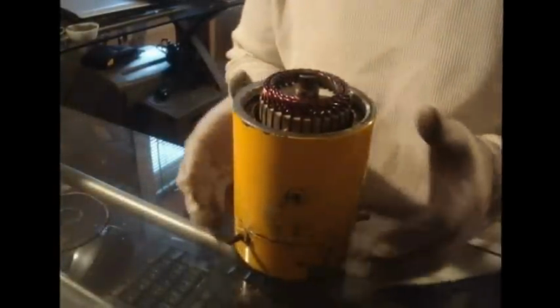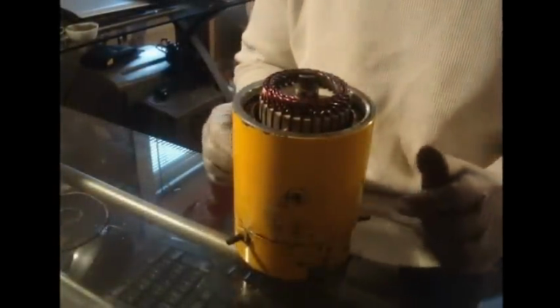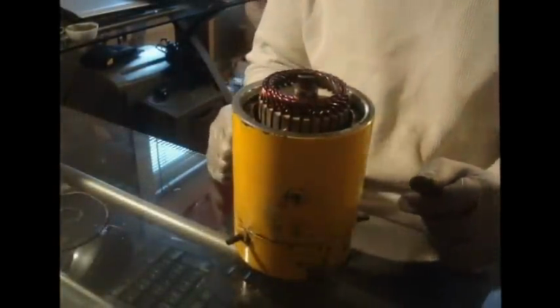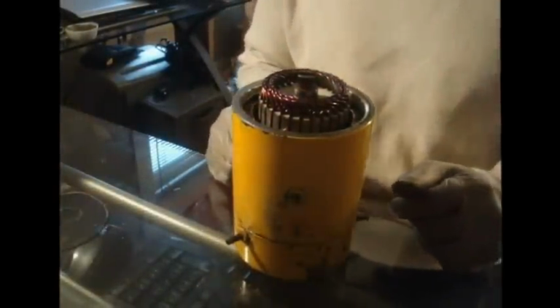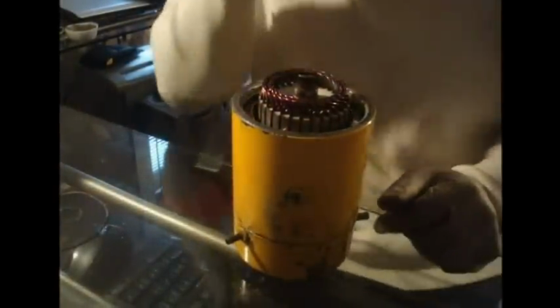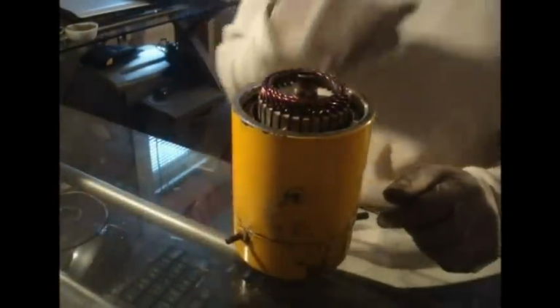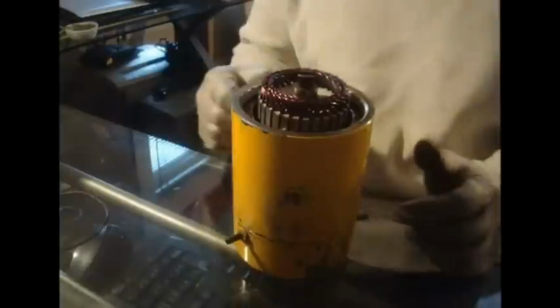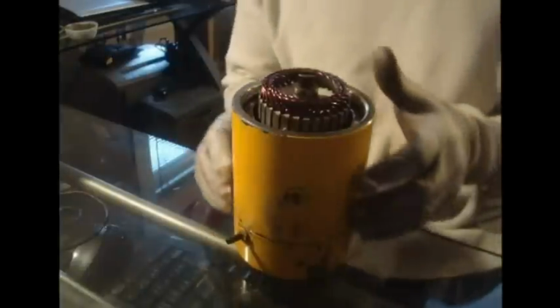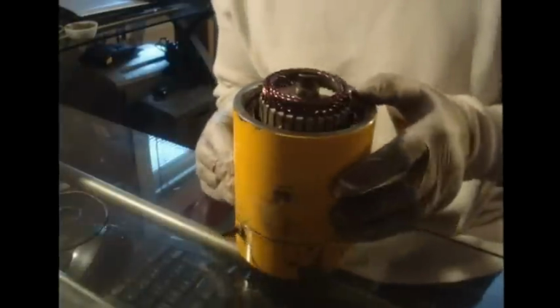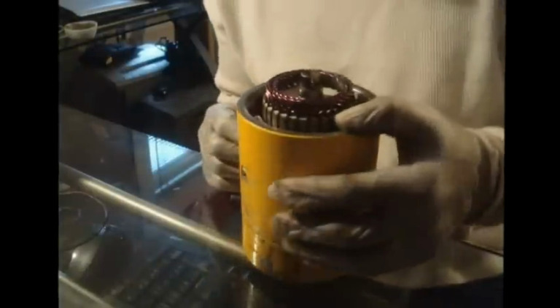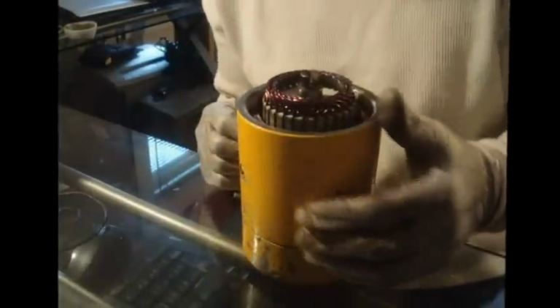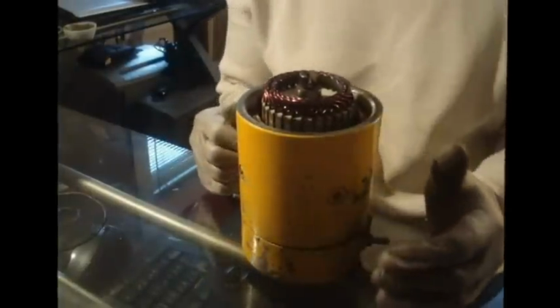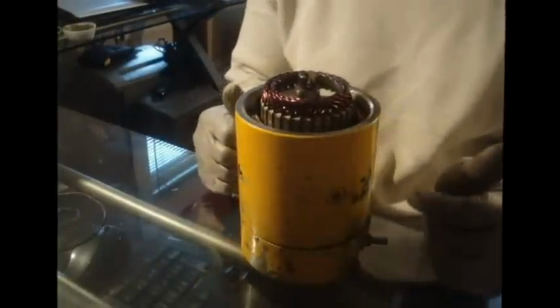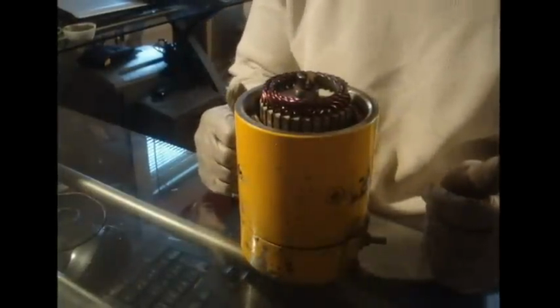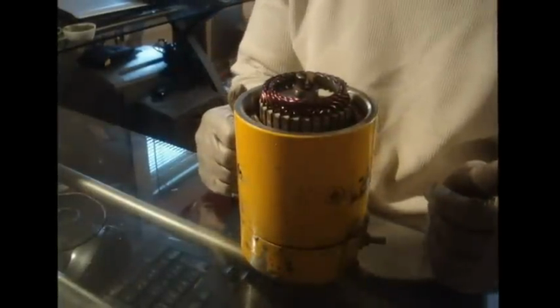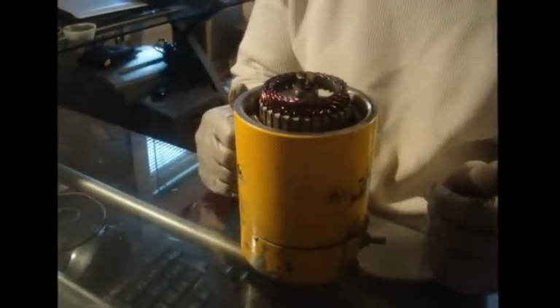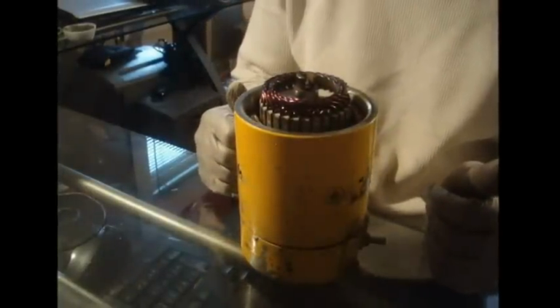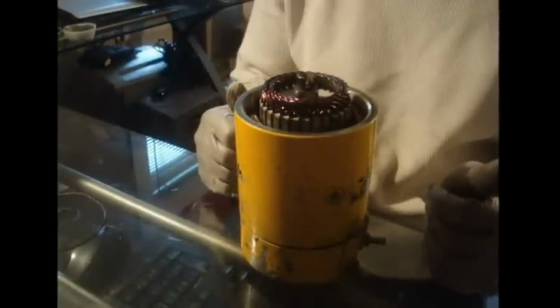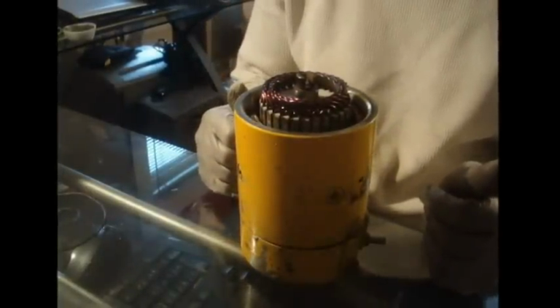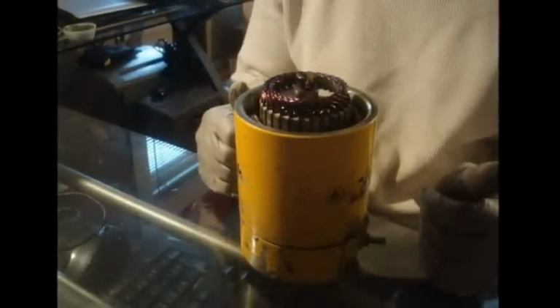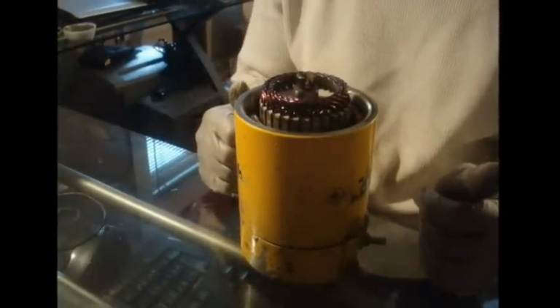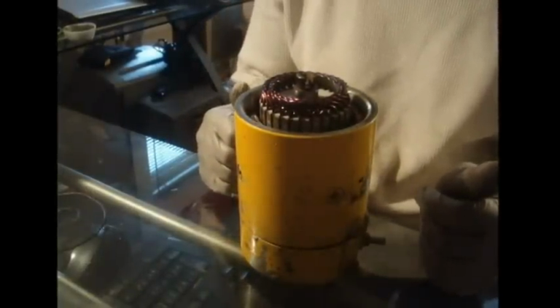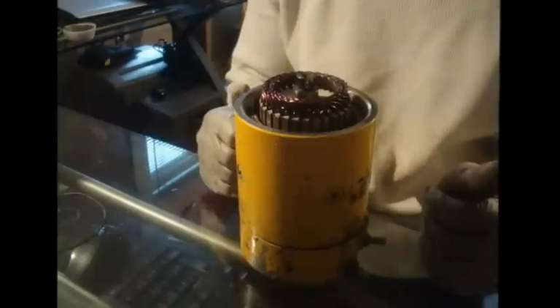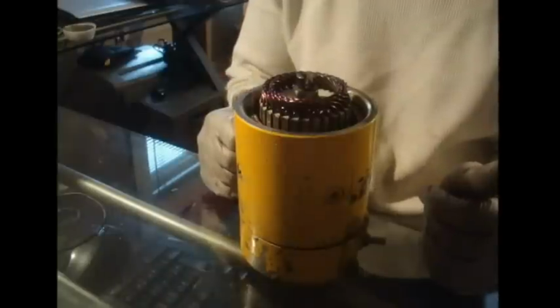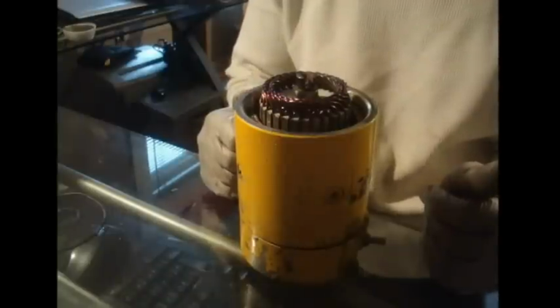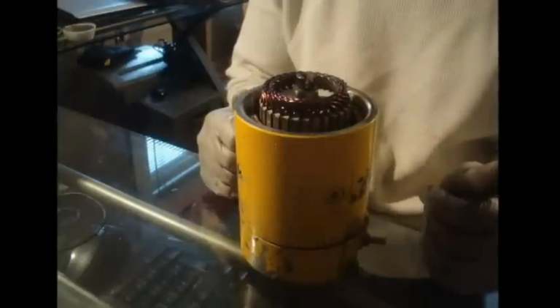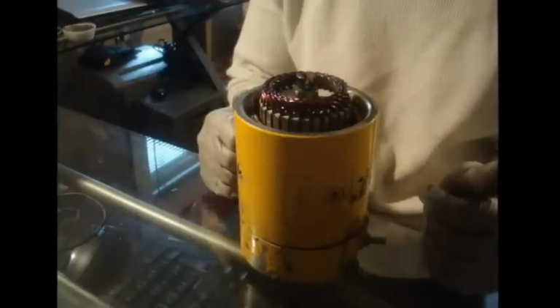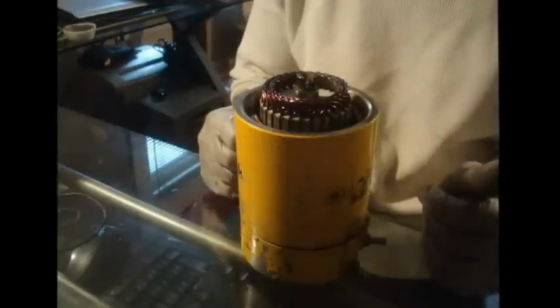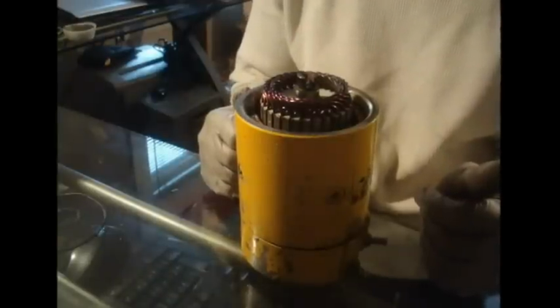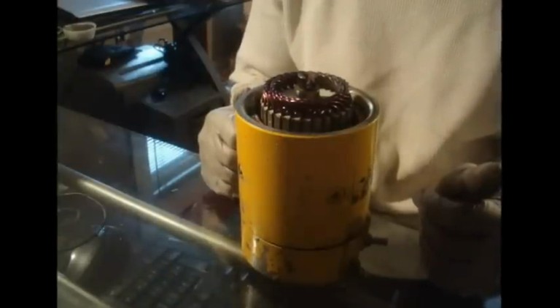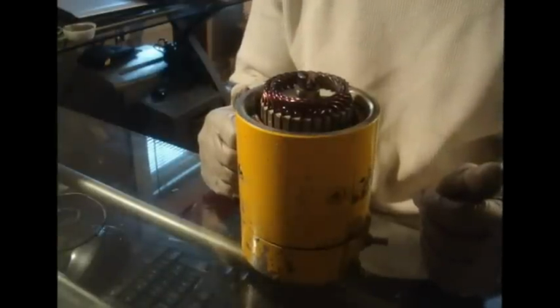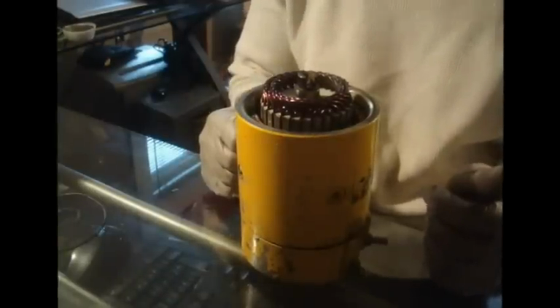How are you doing today guys? Today I am going to be doing a repair job — my first repair job on a Meyer E60H plow motor.